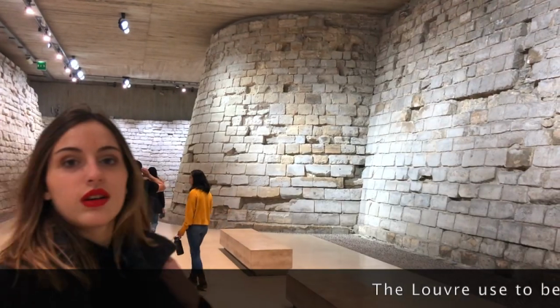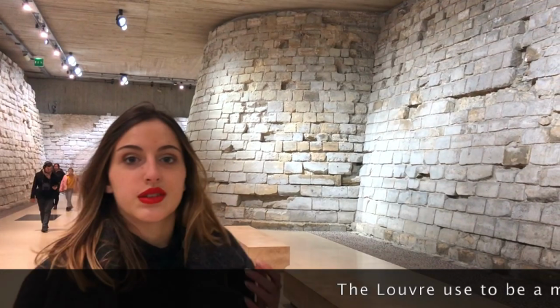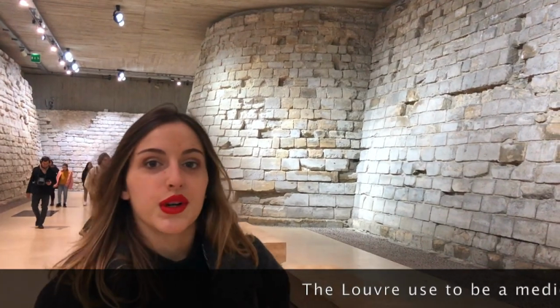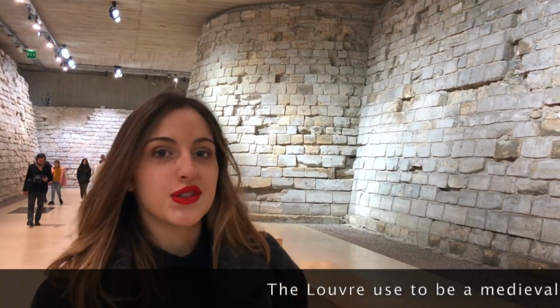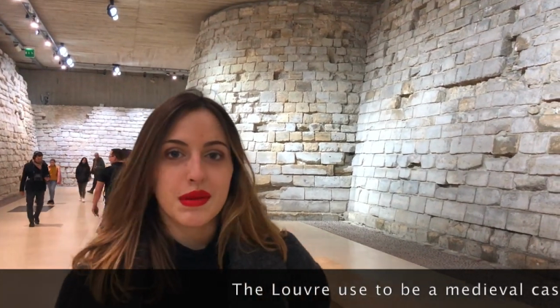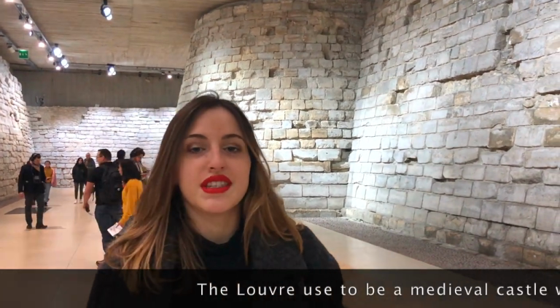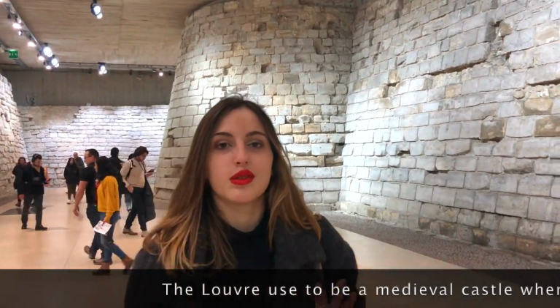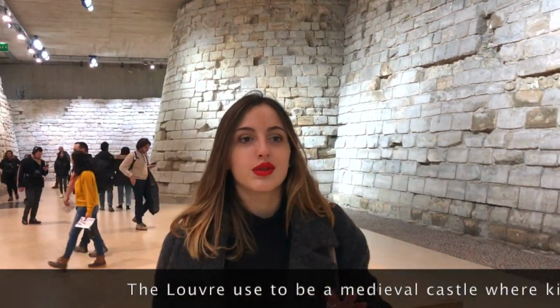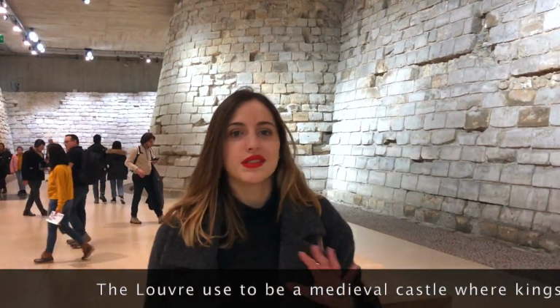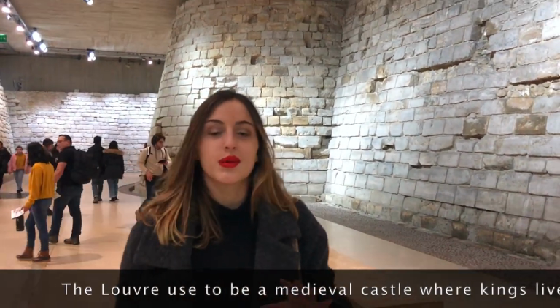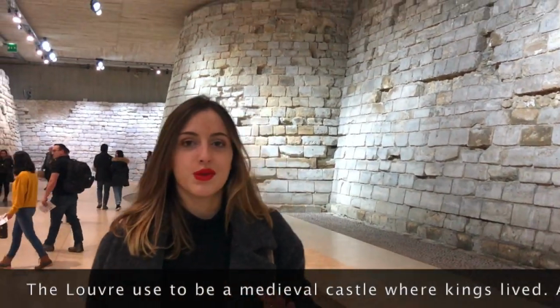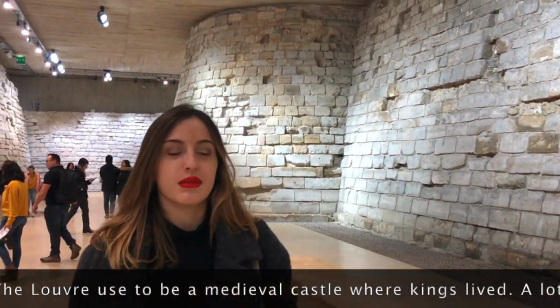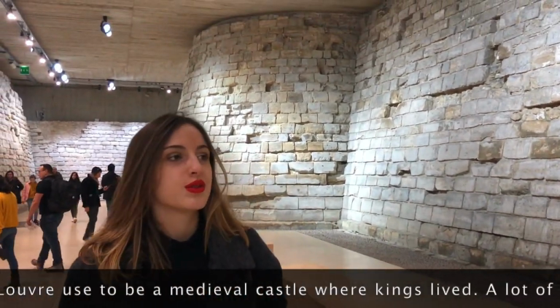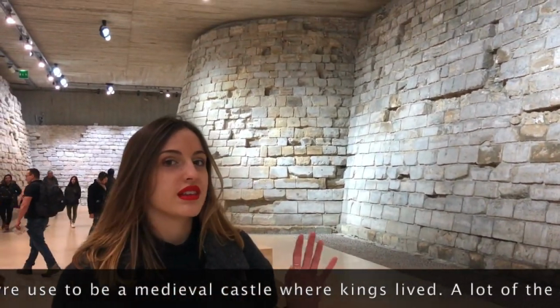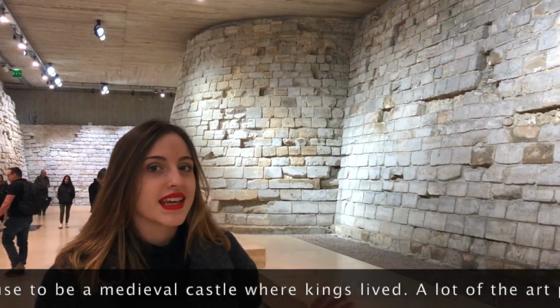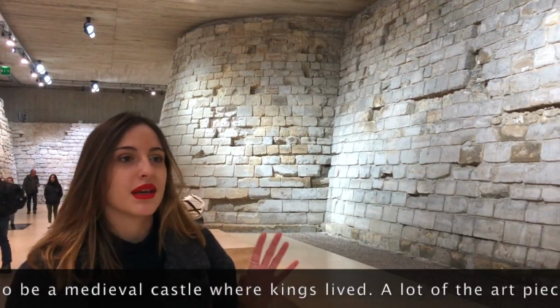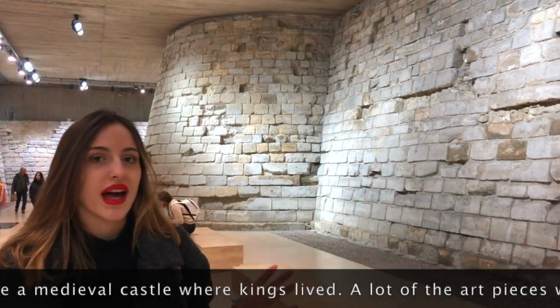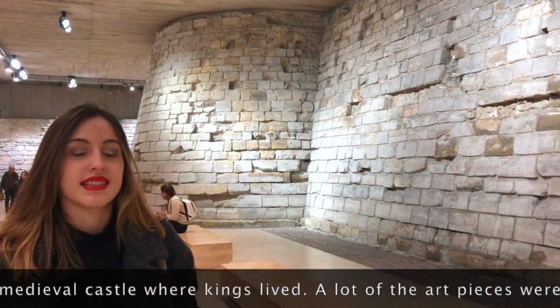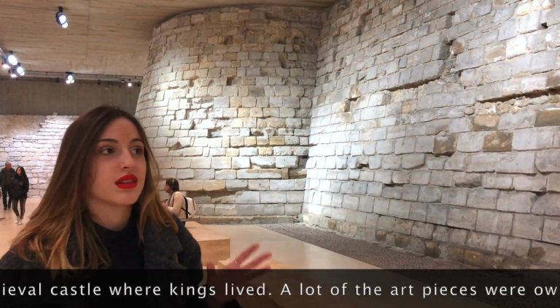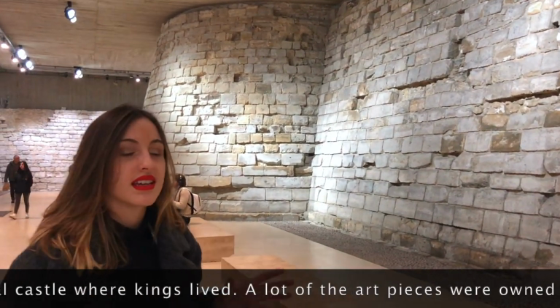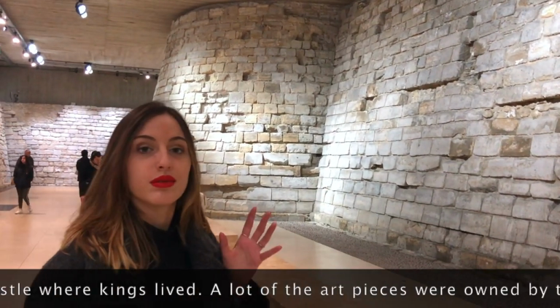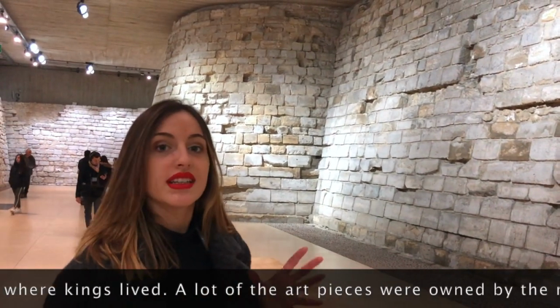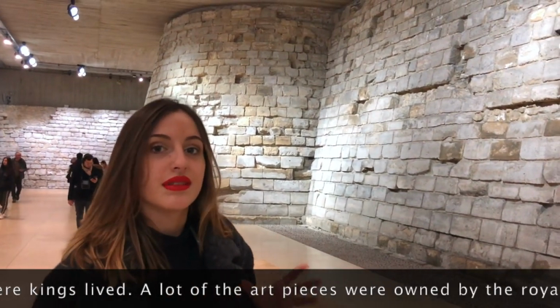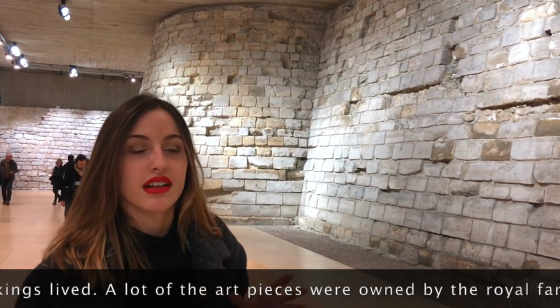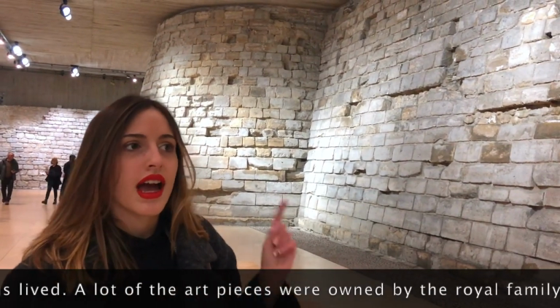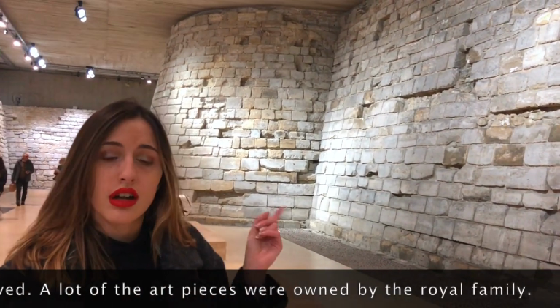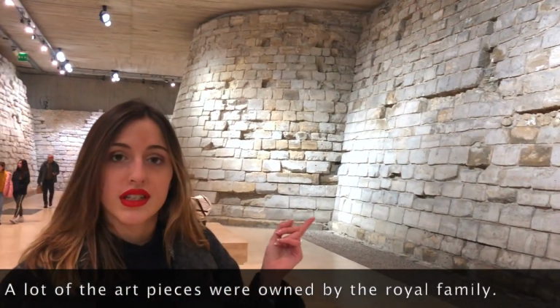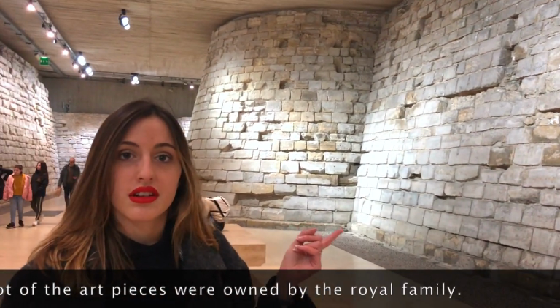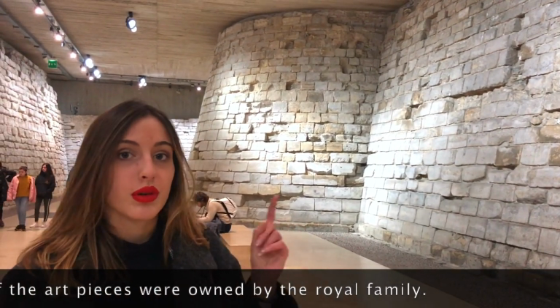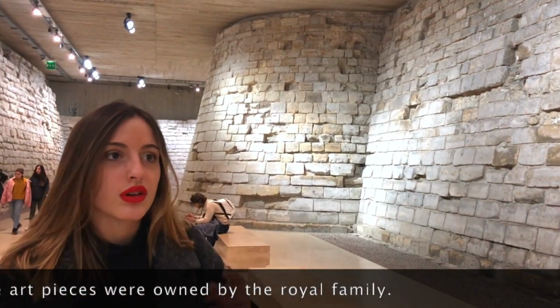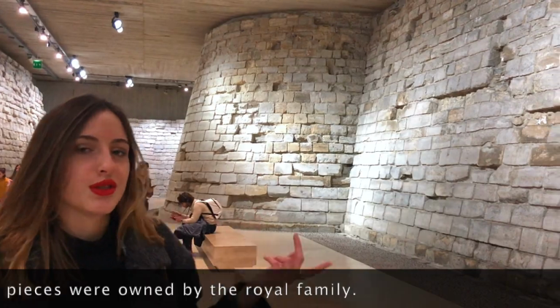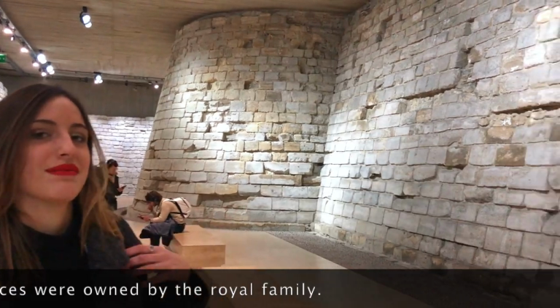So what you need to remember is that the Louvre was not always a museum. It used to be the king's palace and the king really lived there.